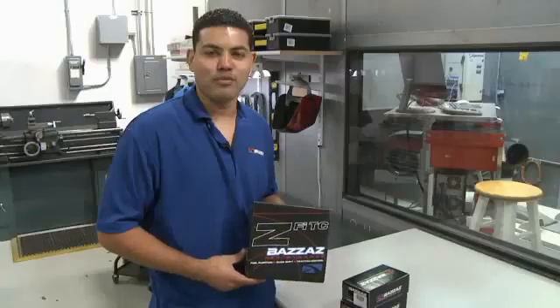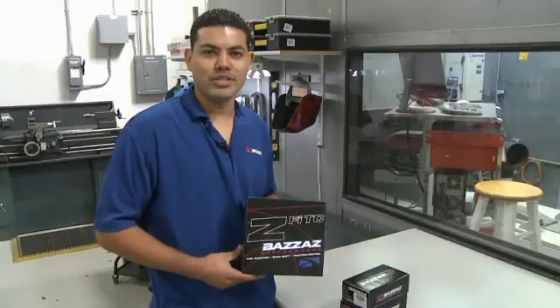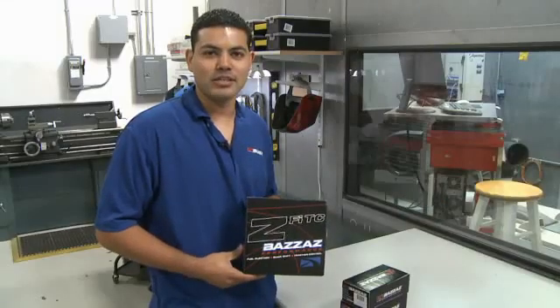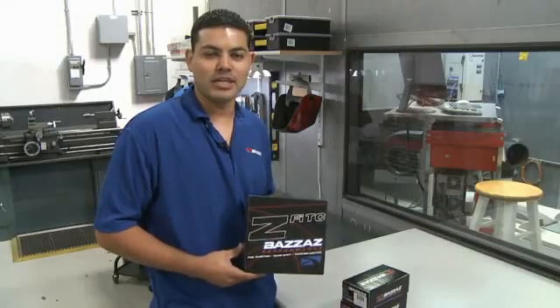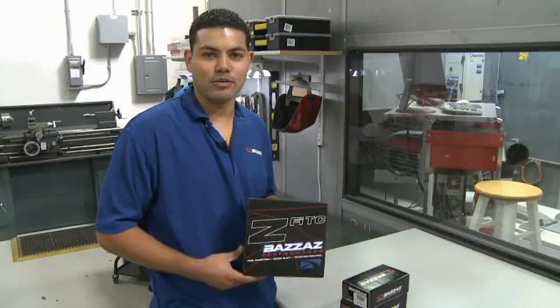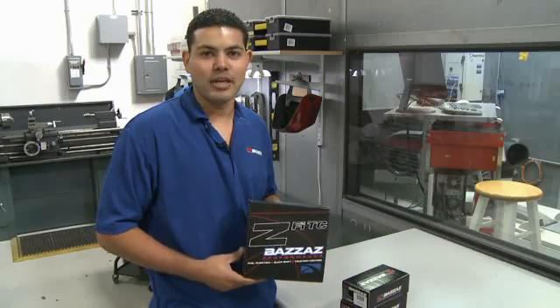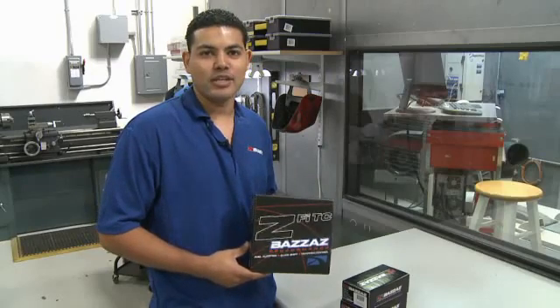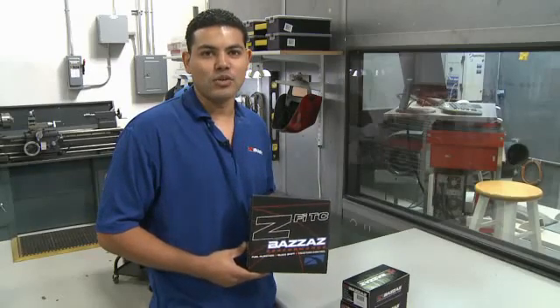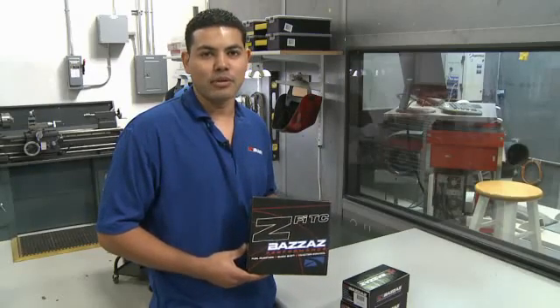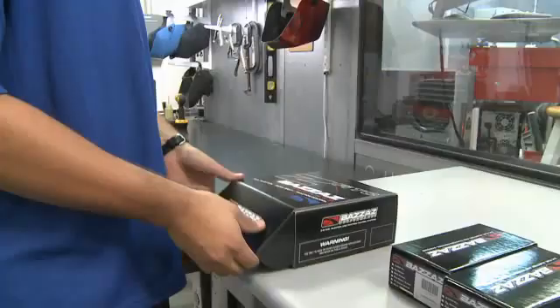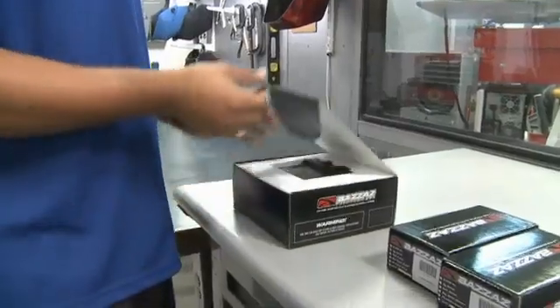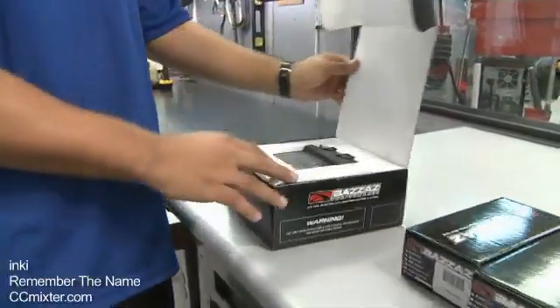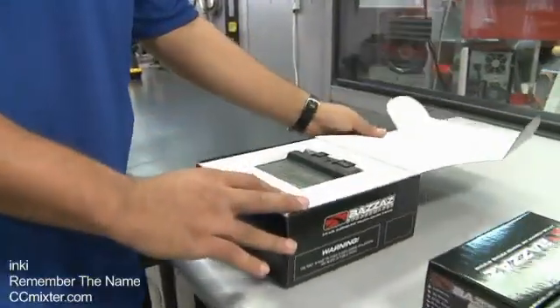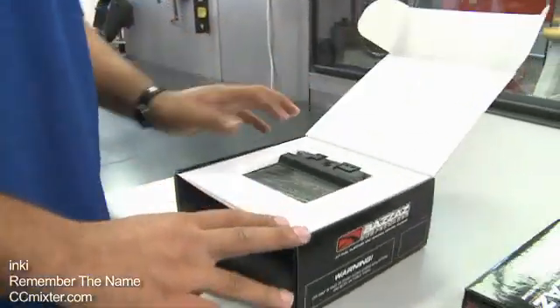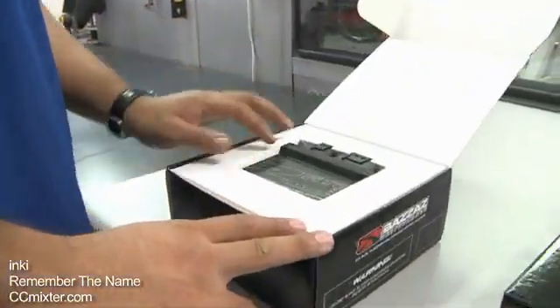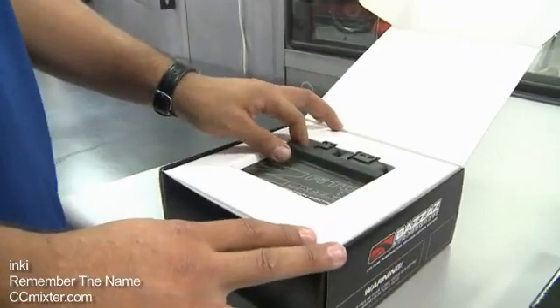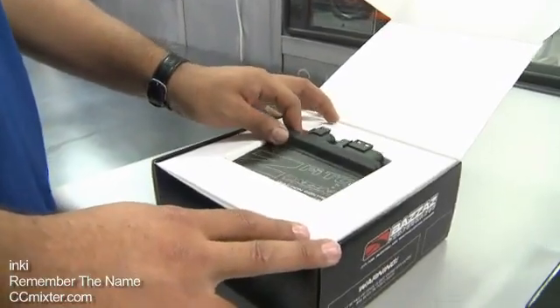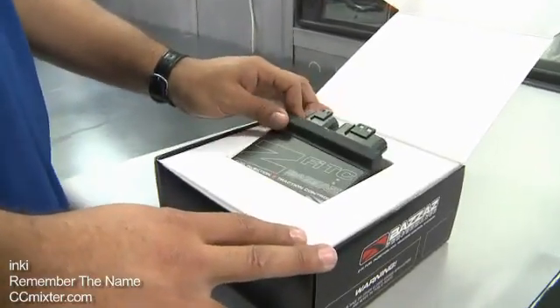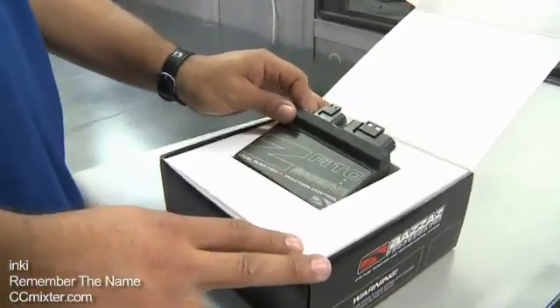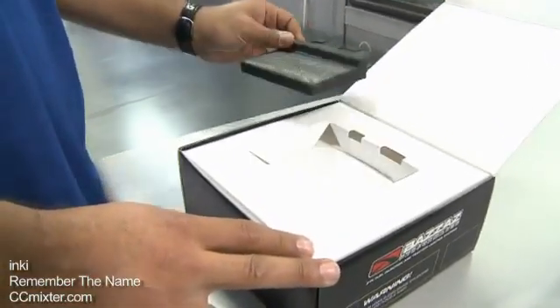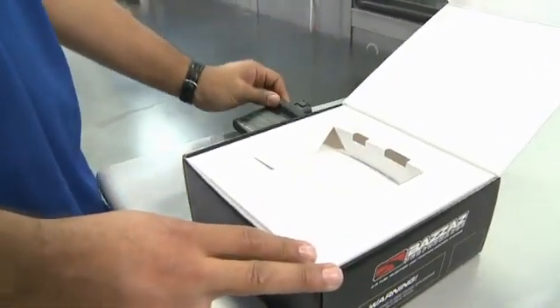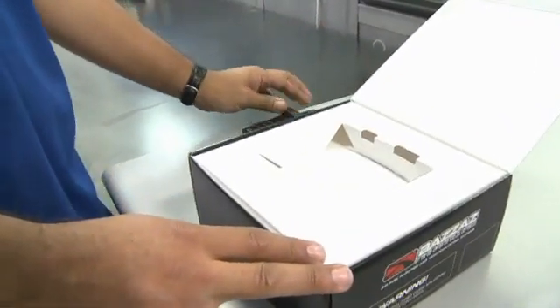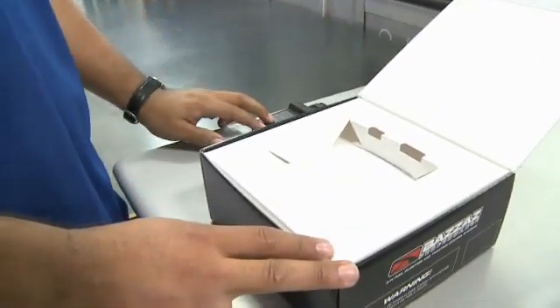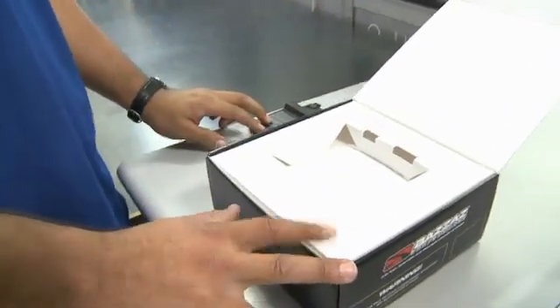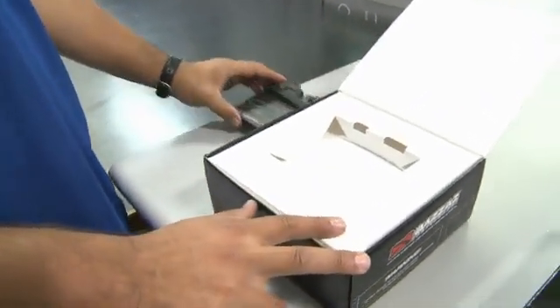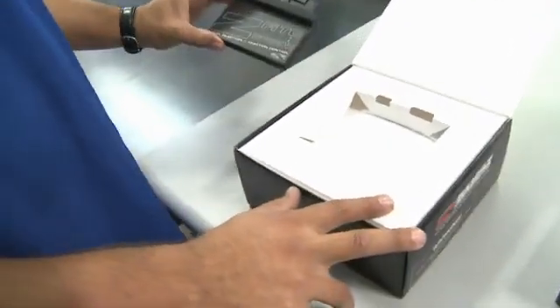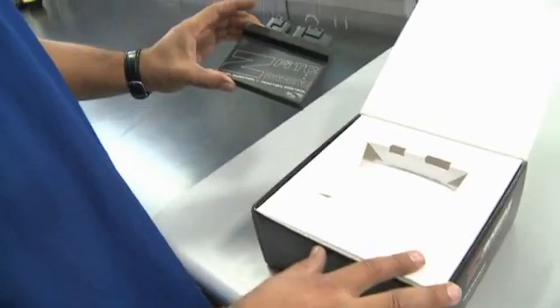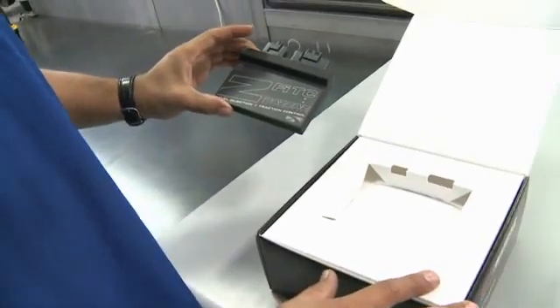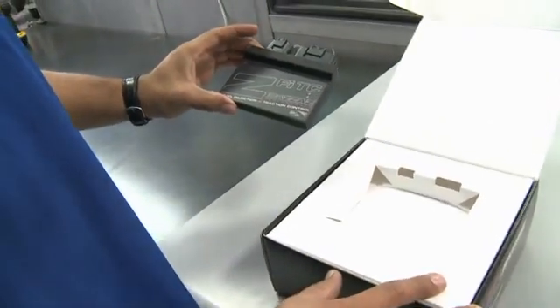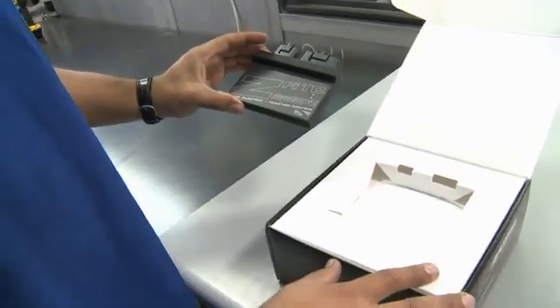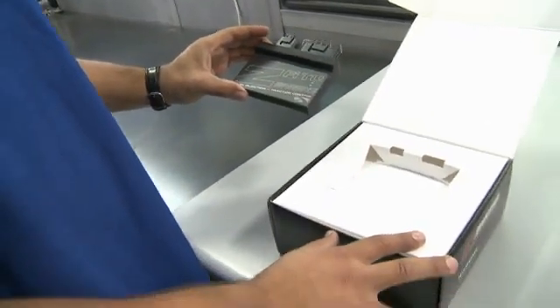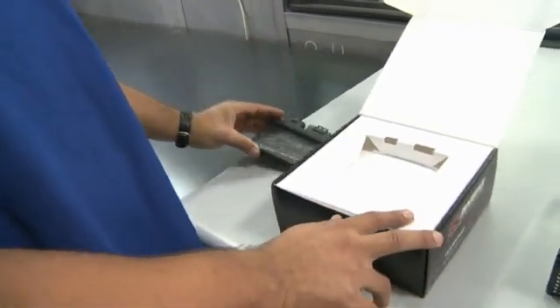Before we proceed with the installation, I'd like to take a moment and explain all the components that come included with the Bizzazz kit. The first thing you'll come to is the actual fuel control unit itself — this is the module that does fuel control, quick shift, and traction control. It performs all the functions.